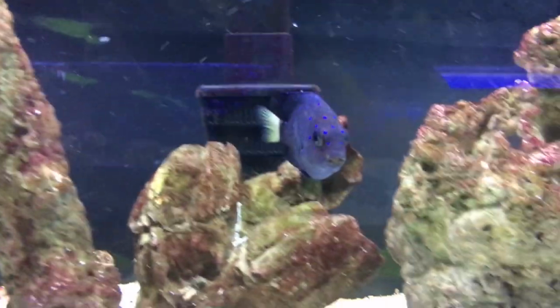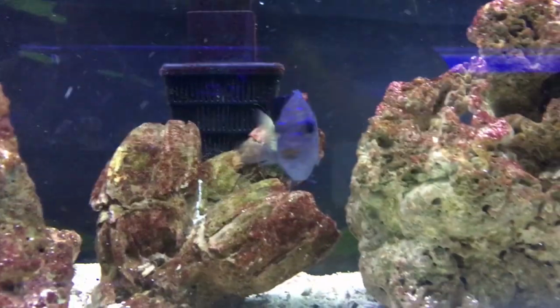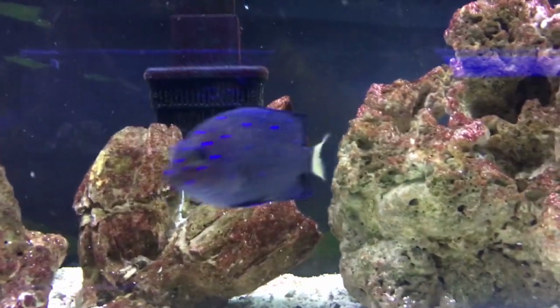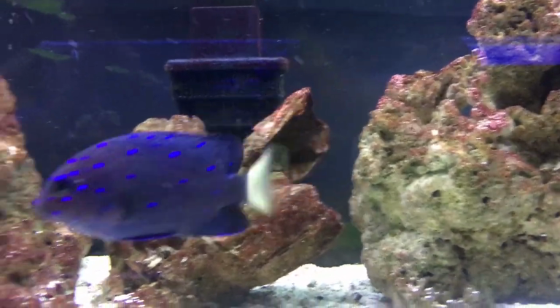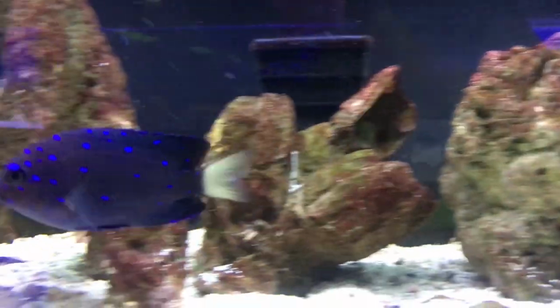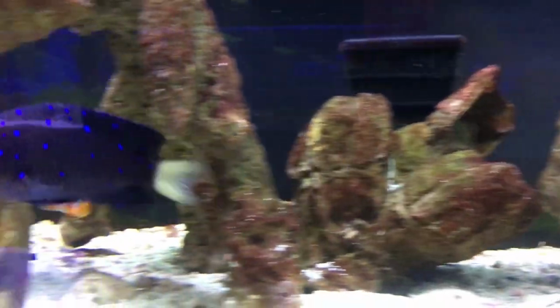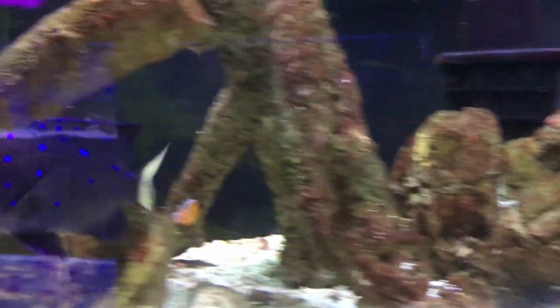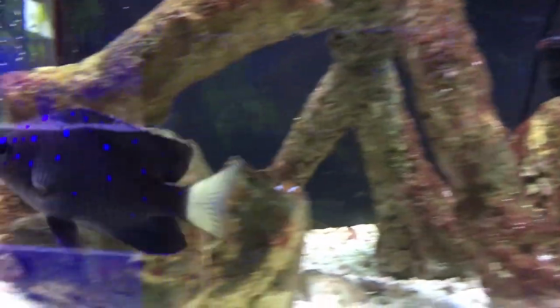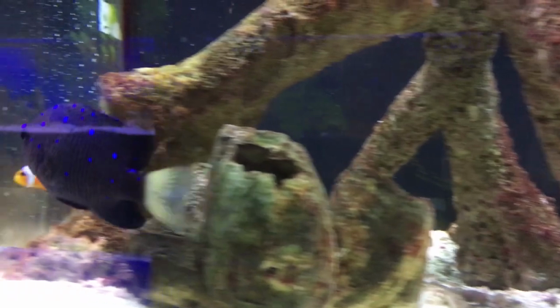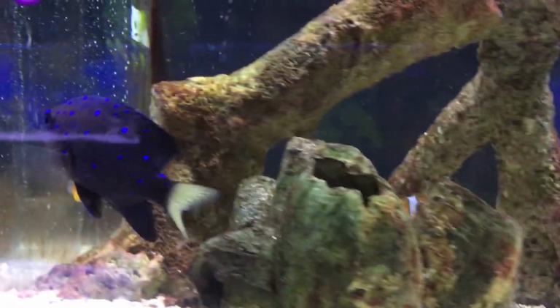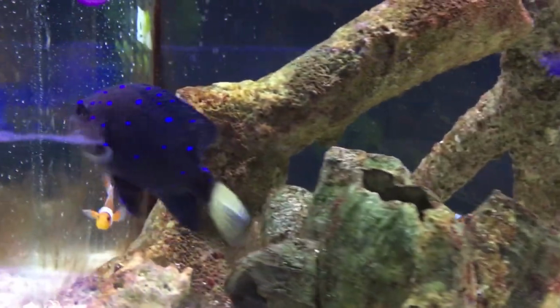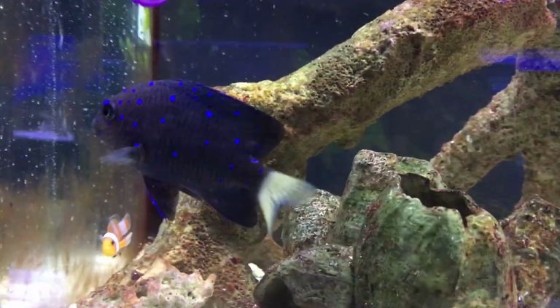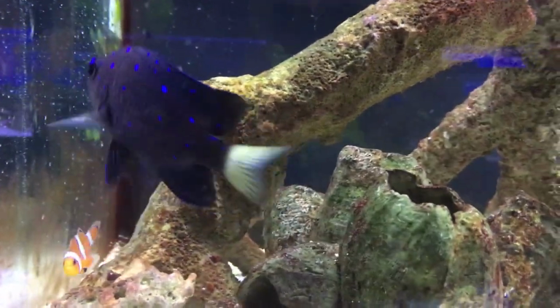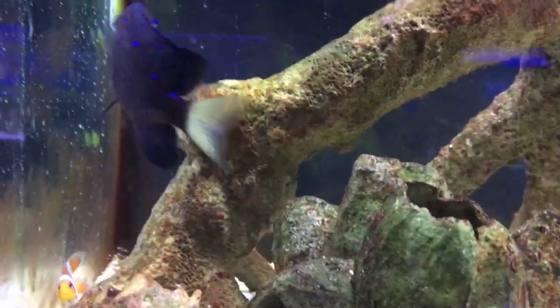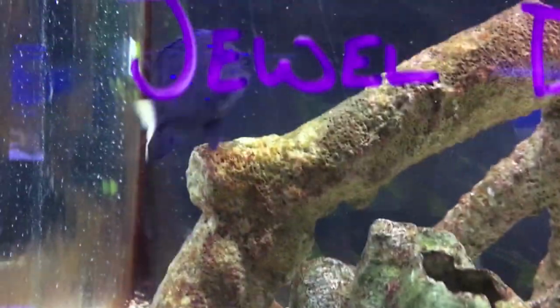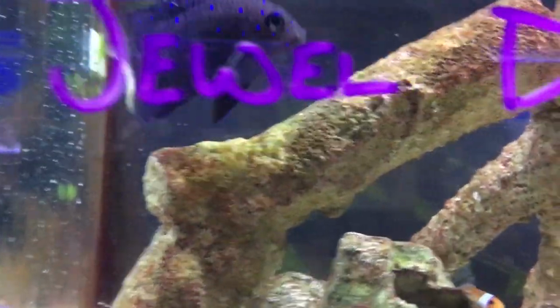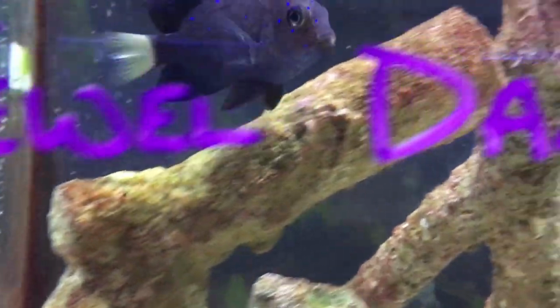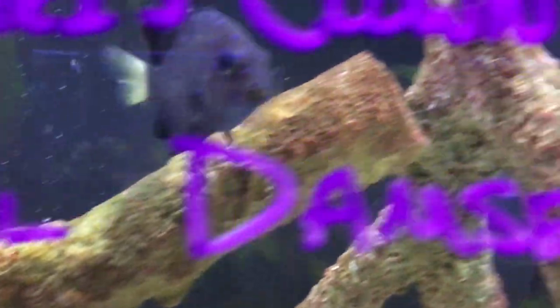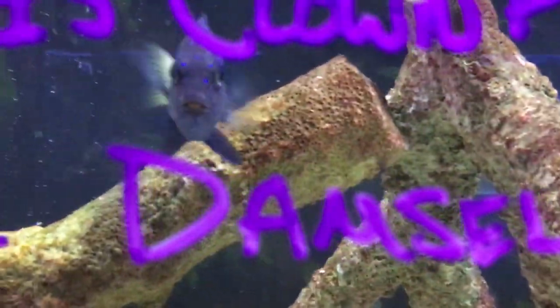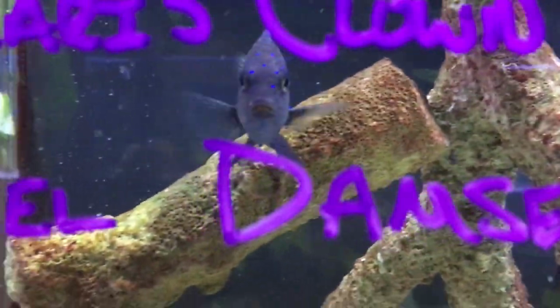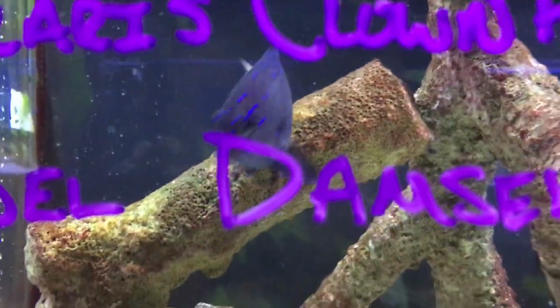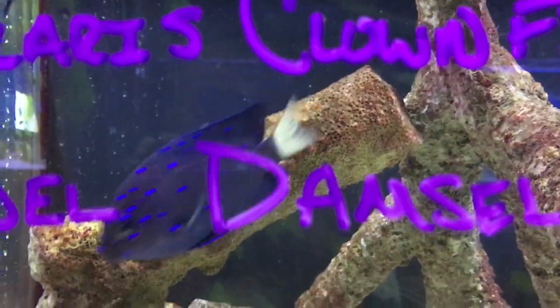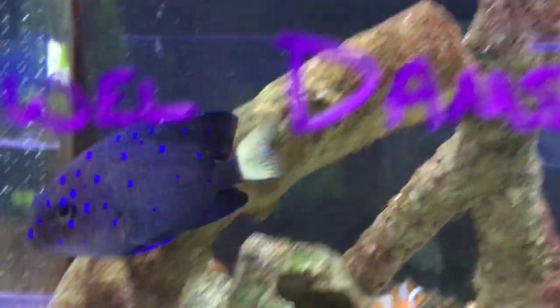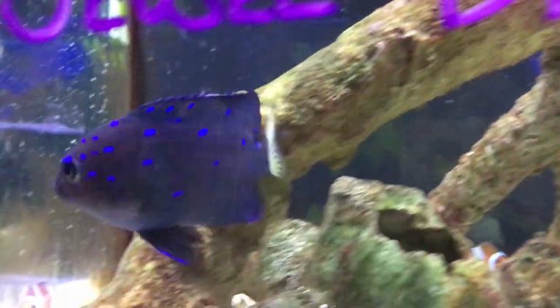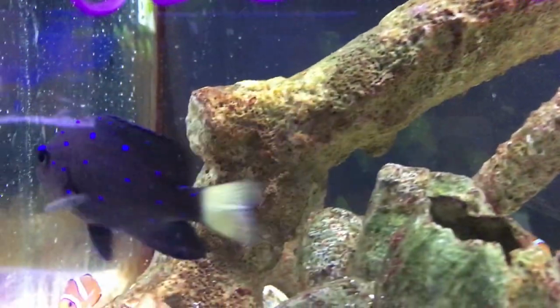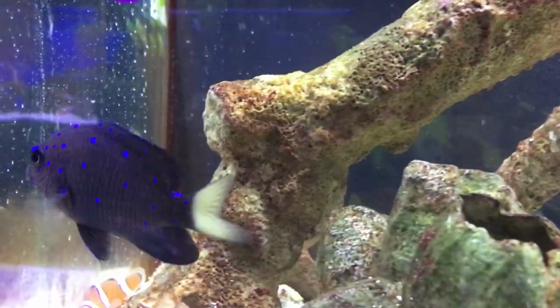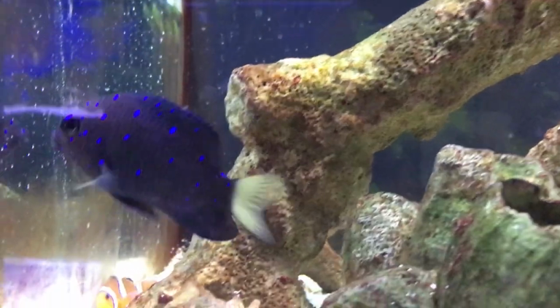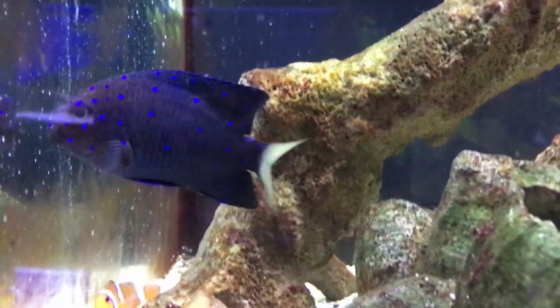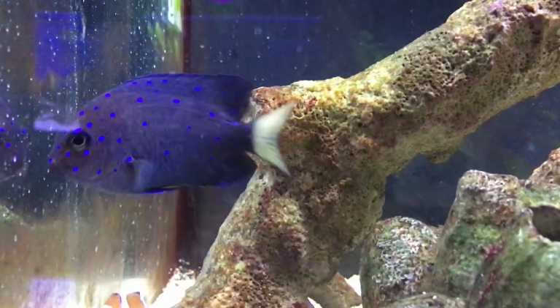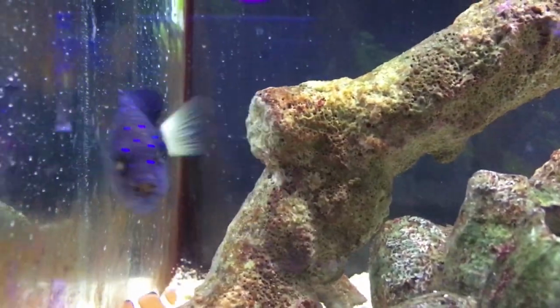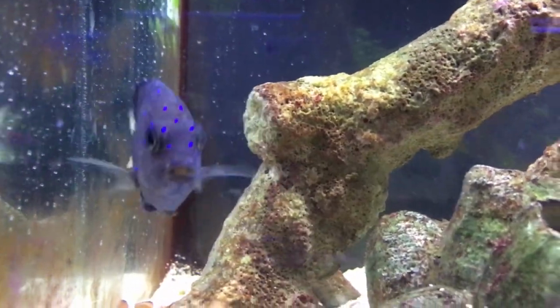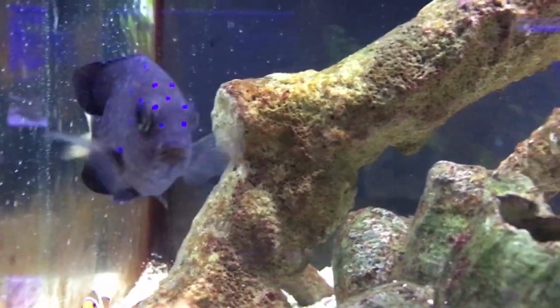What's up everybody, it's Brock and we got a brand new episode of All About today. Today we are learning about the jewel damselfish, or as we like to call them in the shop, the blue spot damsel.